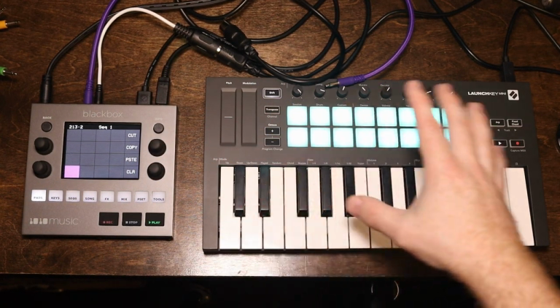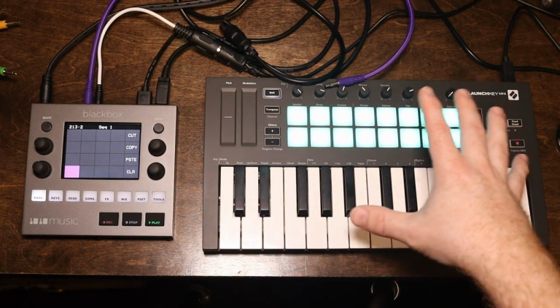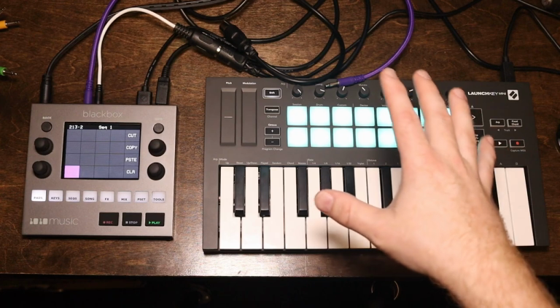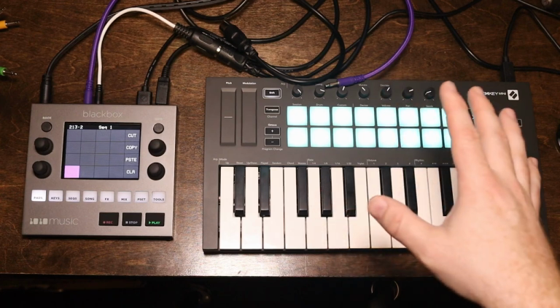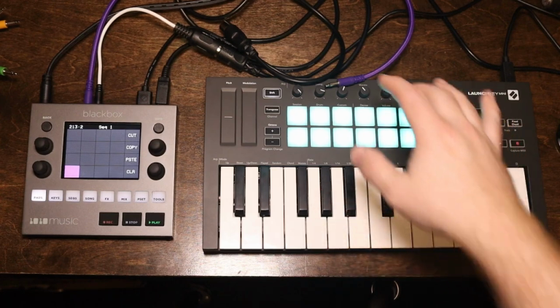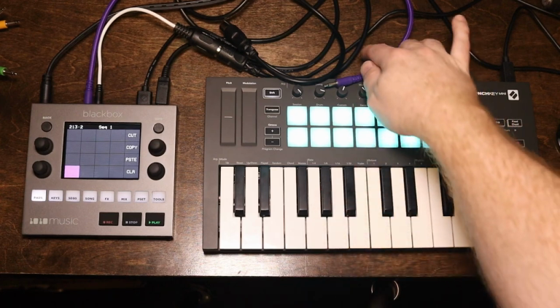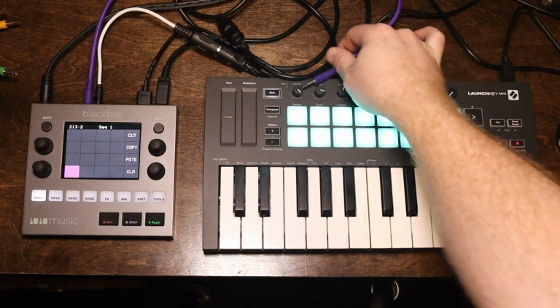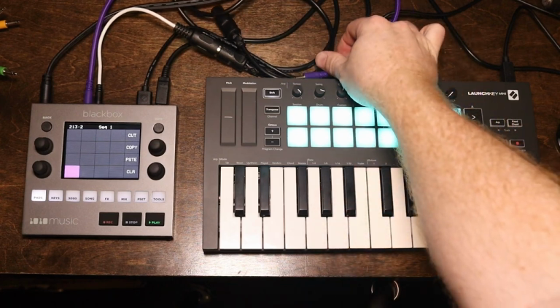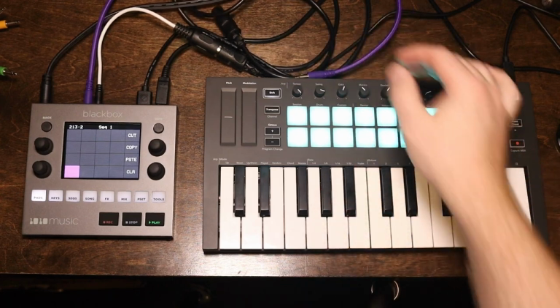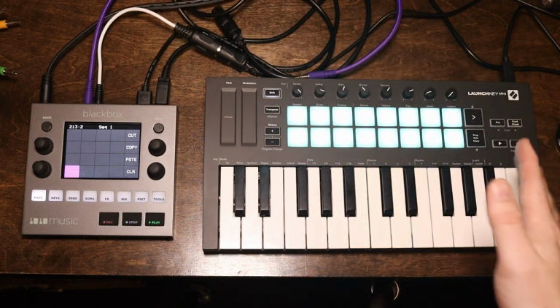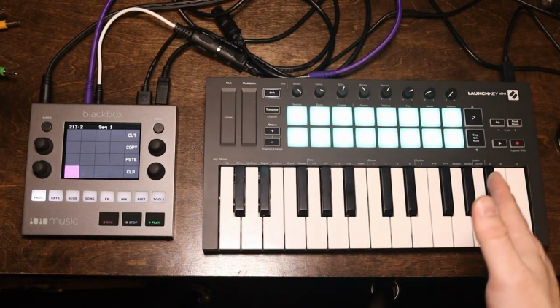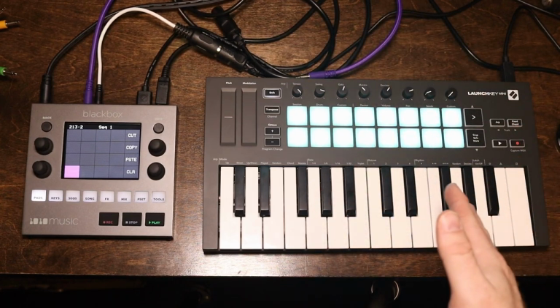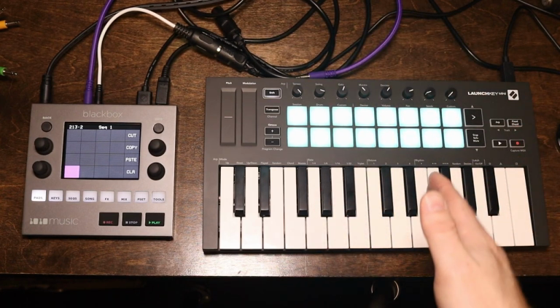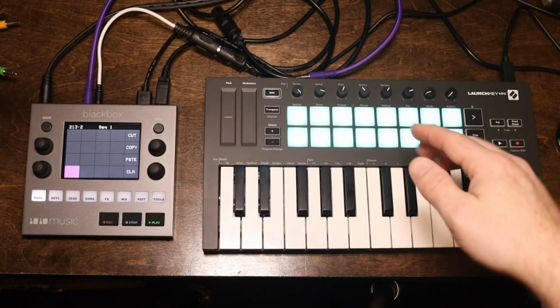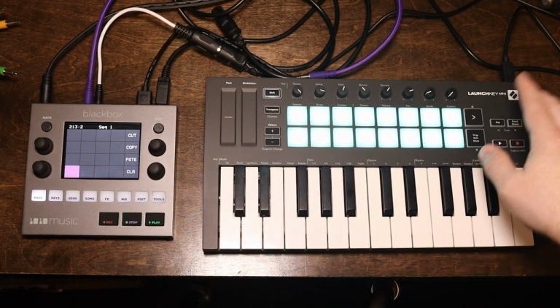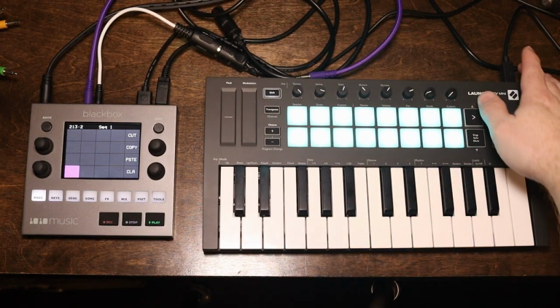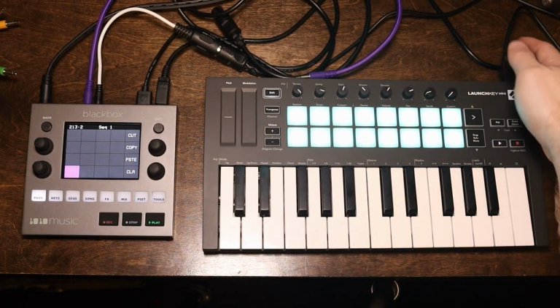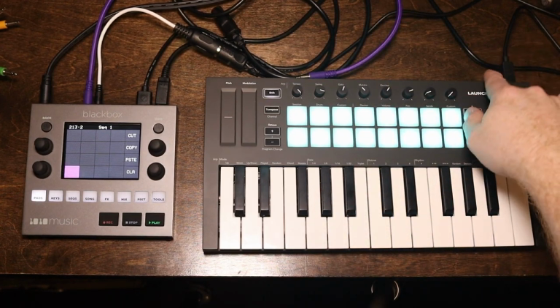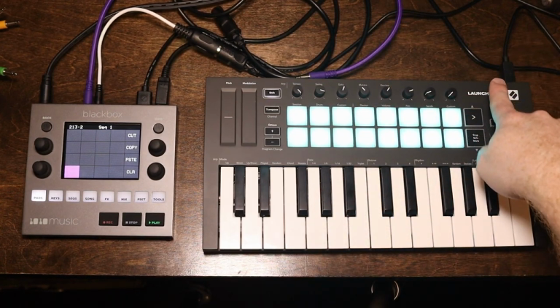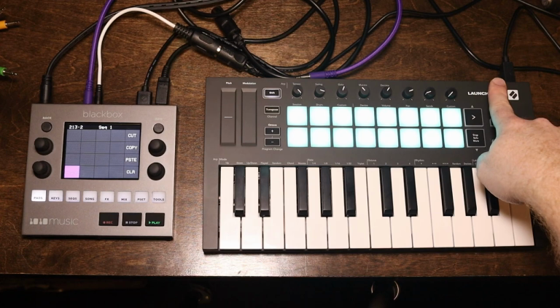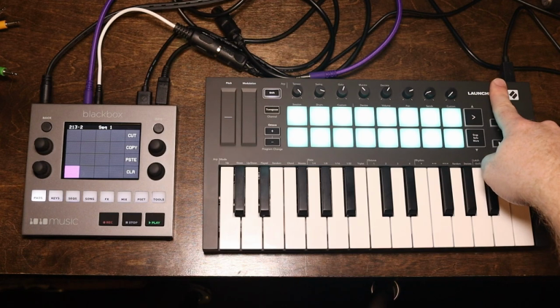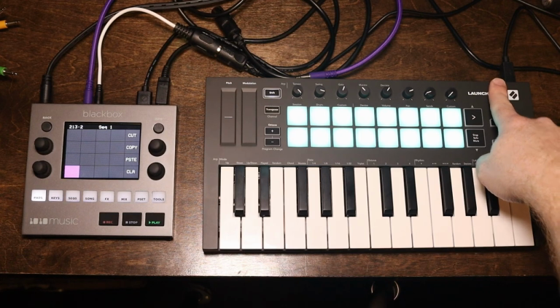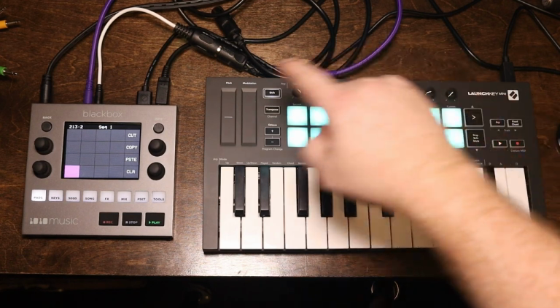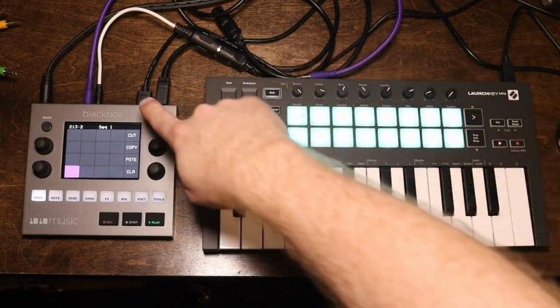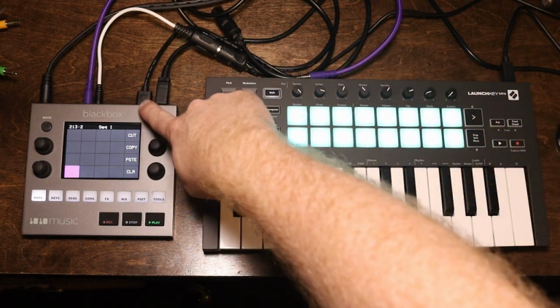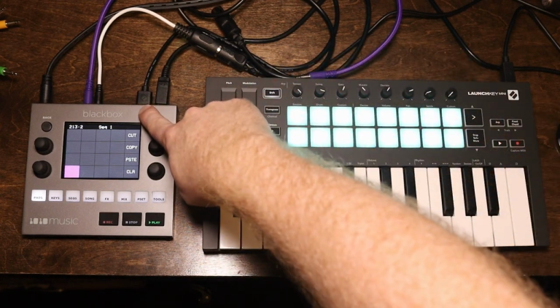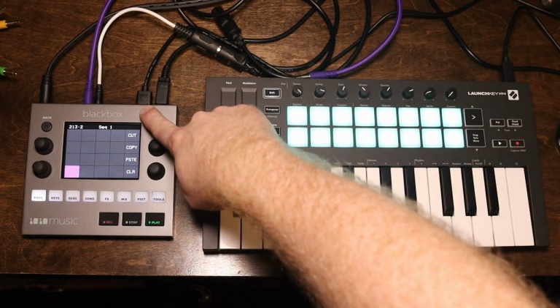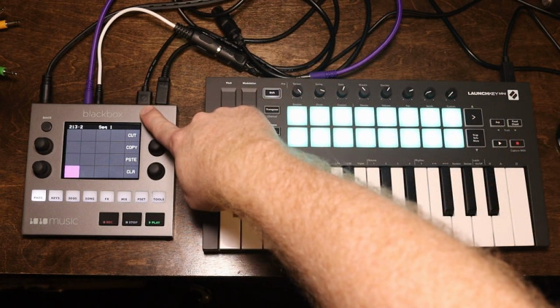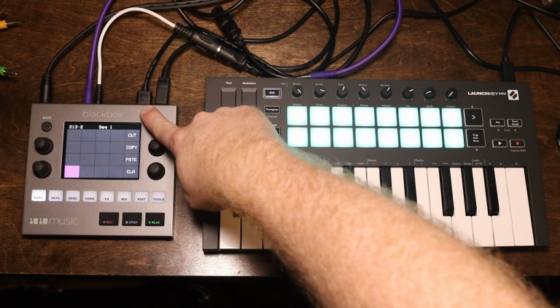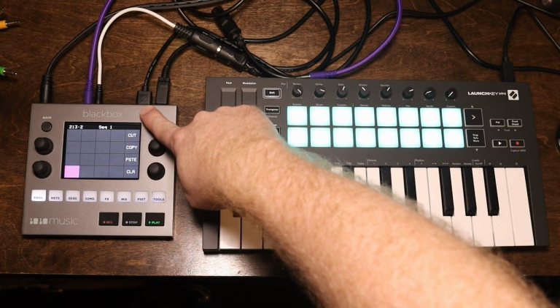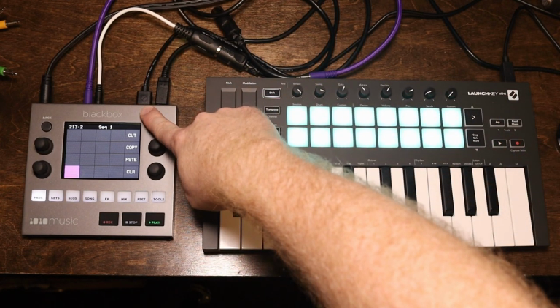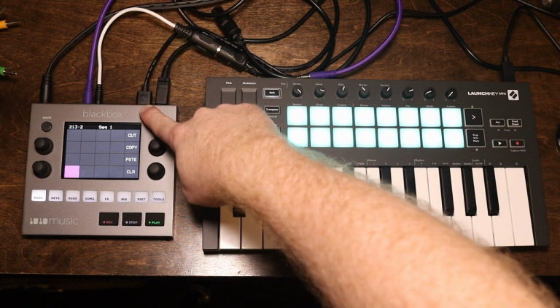It pairs really well with the LaunchKey Mini Mark III. As I've got it set up here, I just have a USB out of here into the USB port on the back of the Black Box.